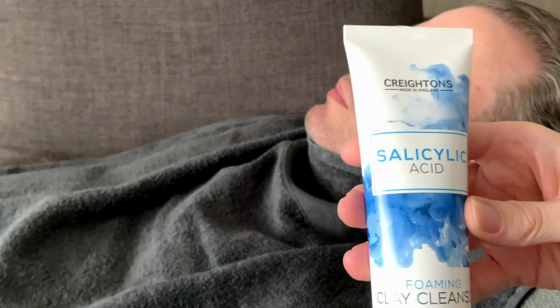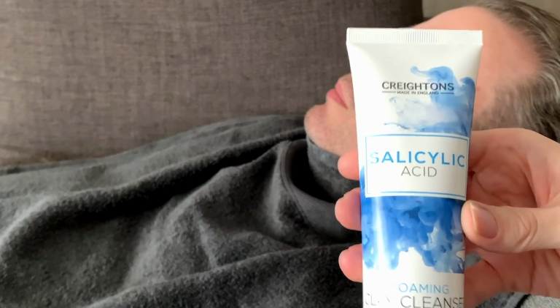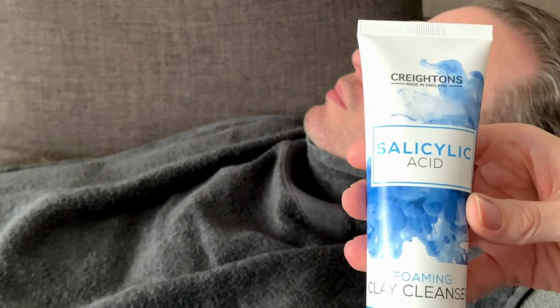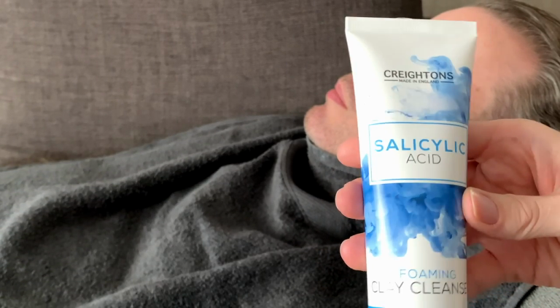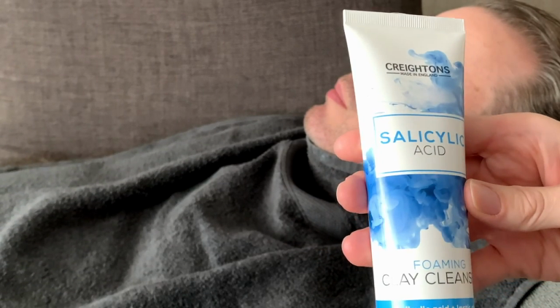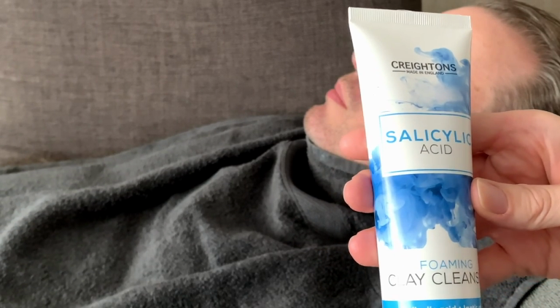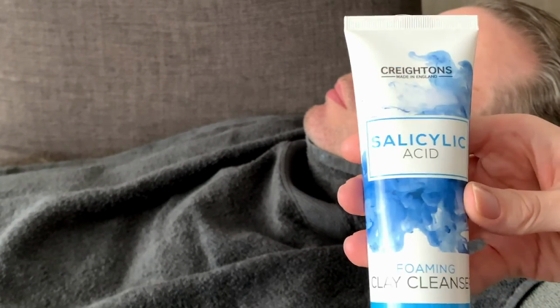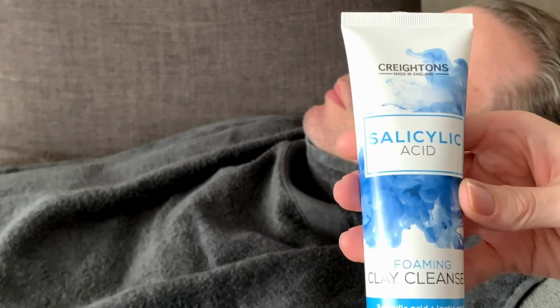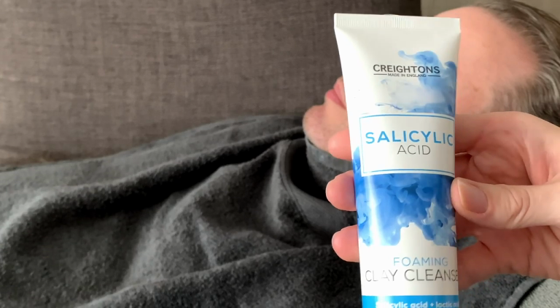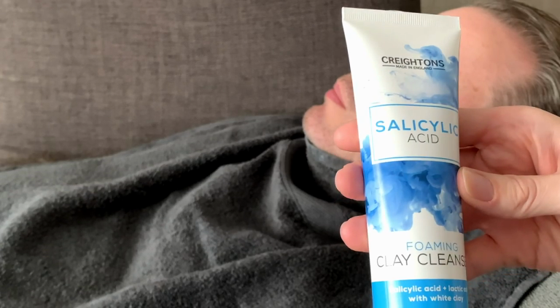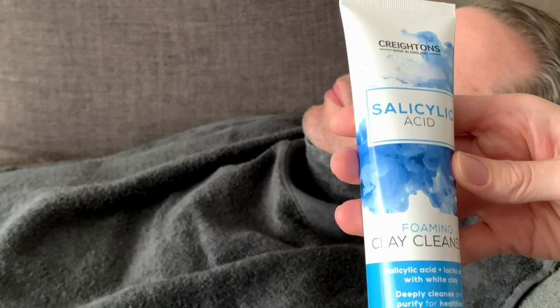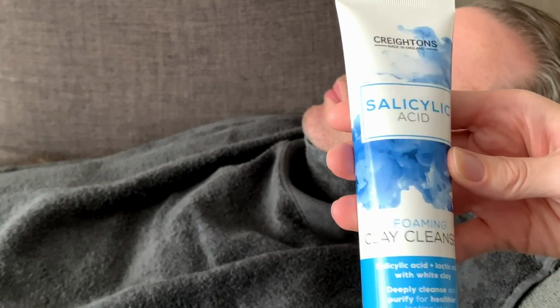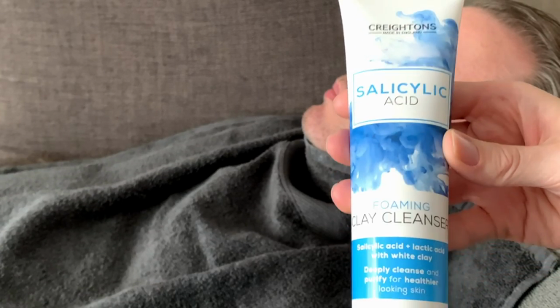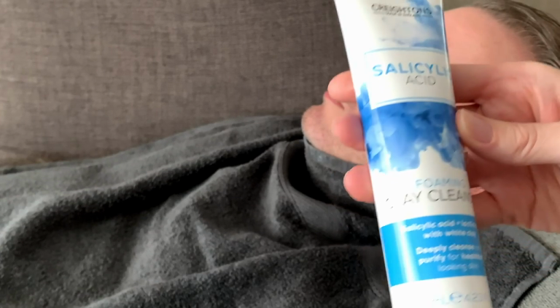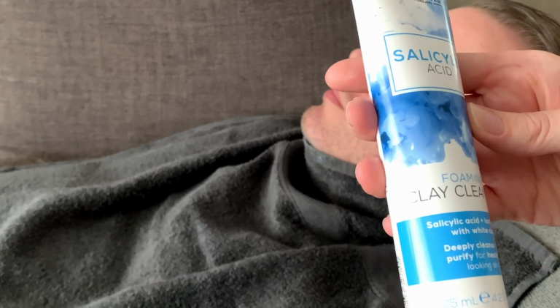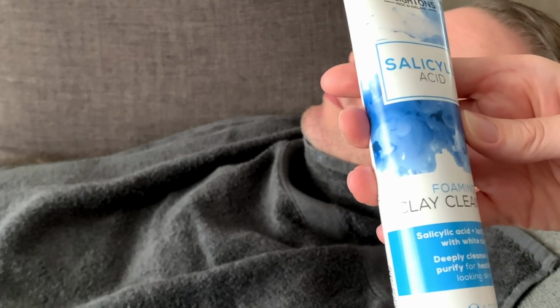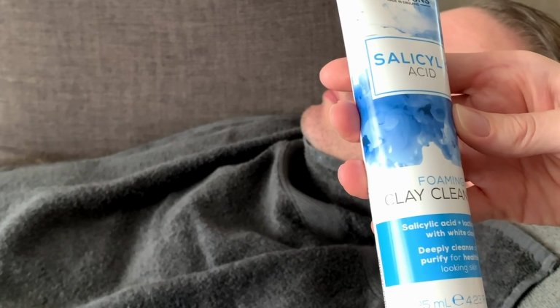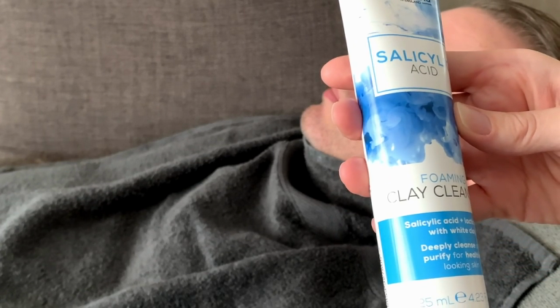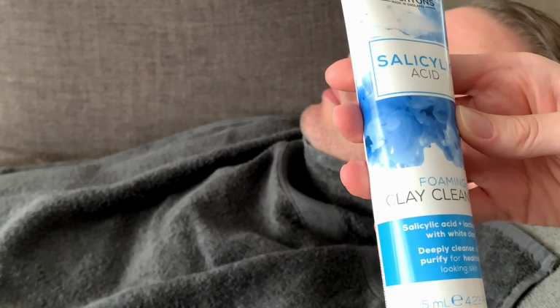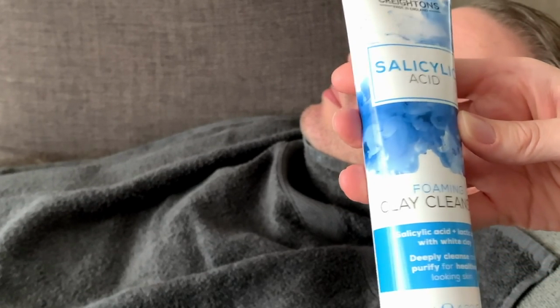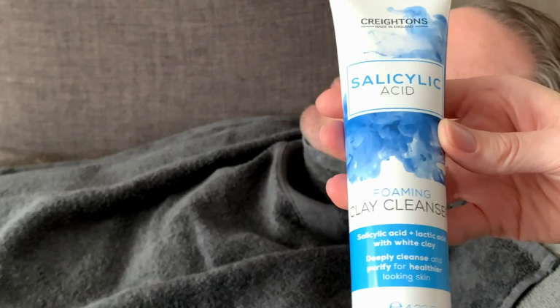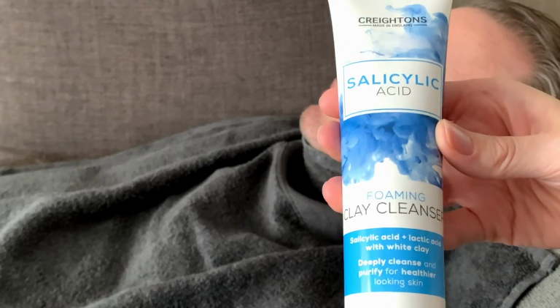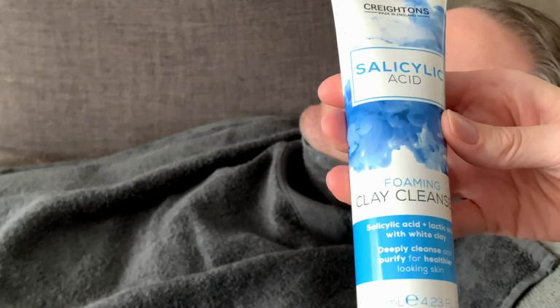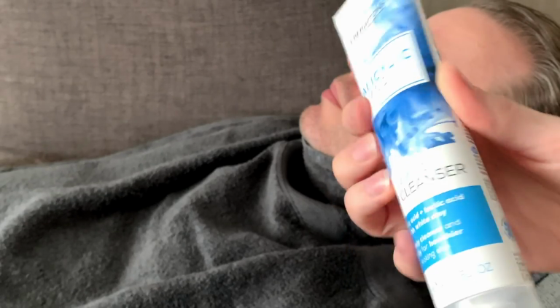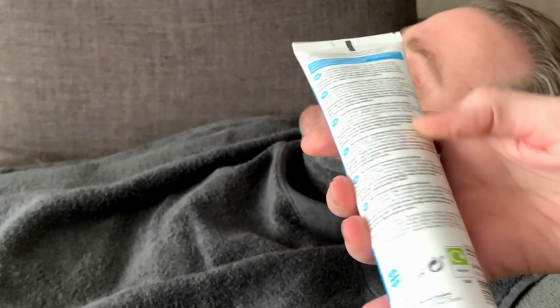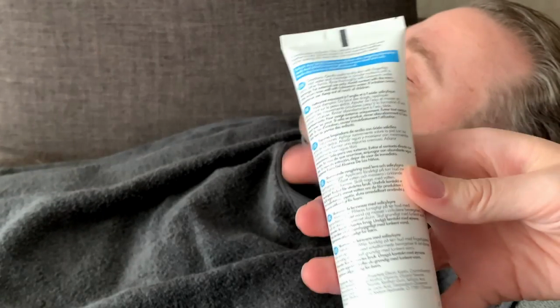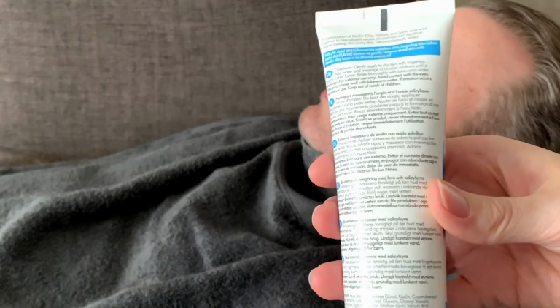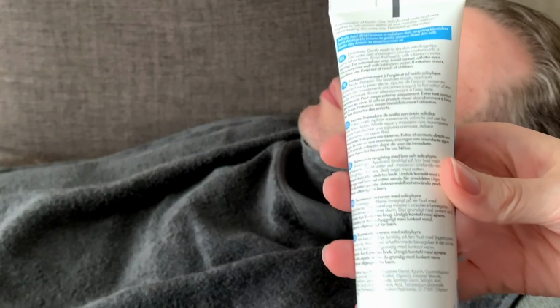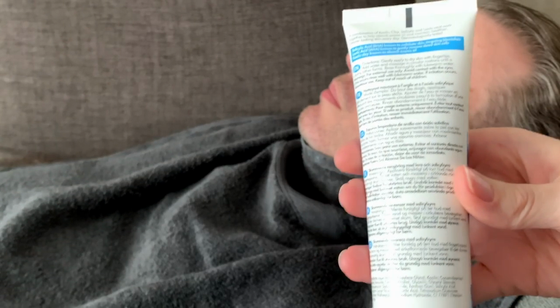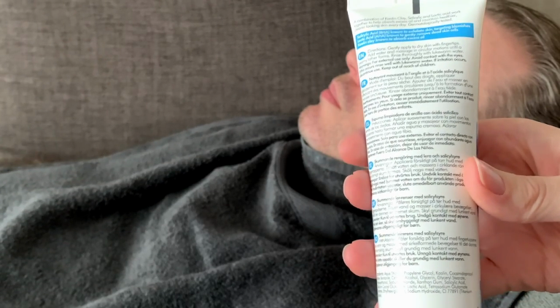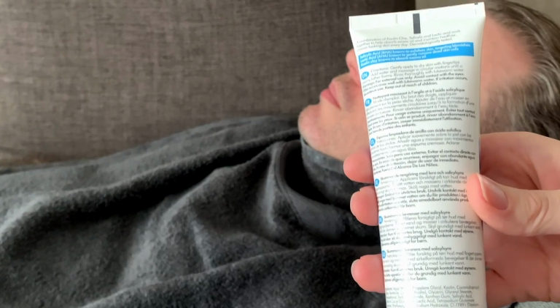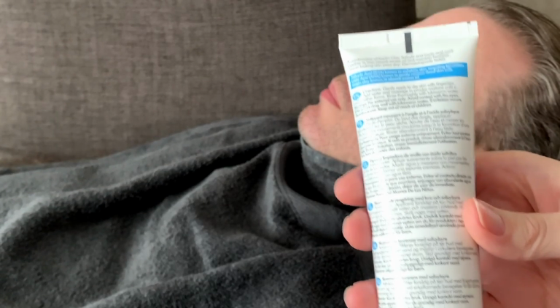It's a couple of pounds, like two or three pounds. They do lots of salicylic acid products and this was the foaming clay cleanser. It's salicylic acid, lactic acid and white clay. So you put it on as a clay and then you activate the foam and then you wash it off.